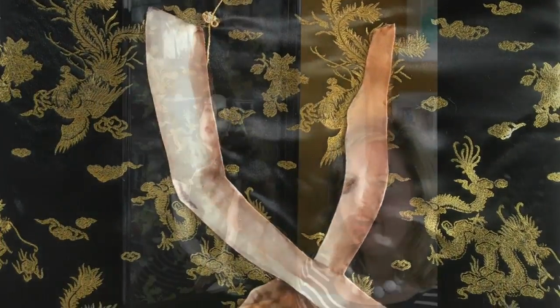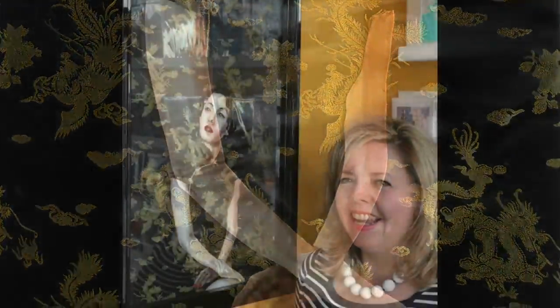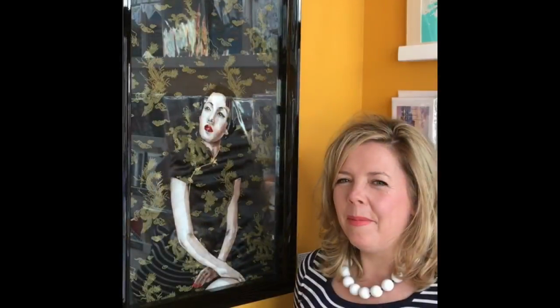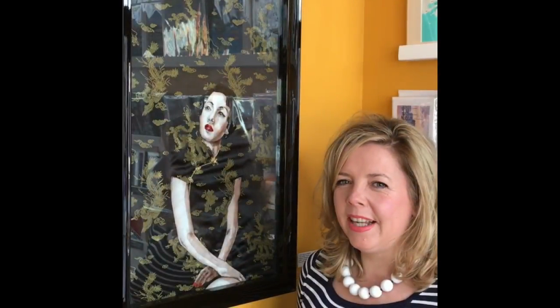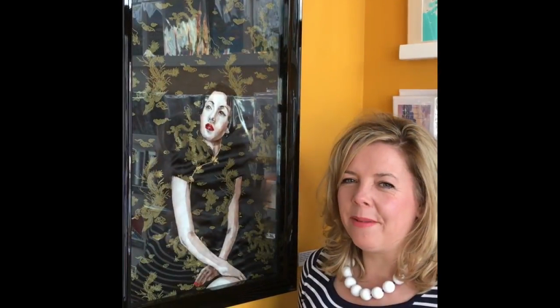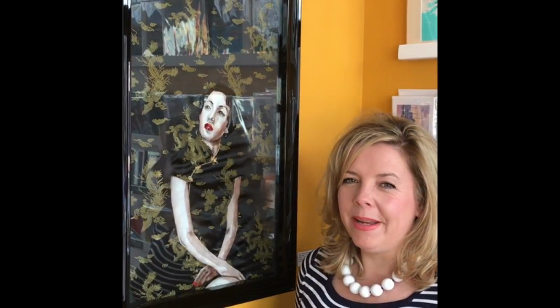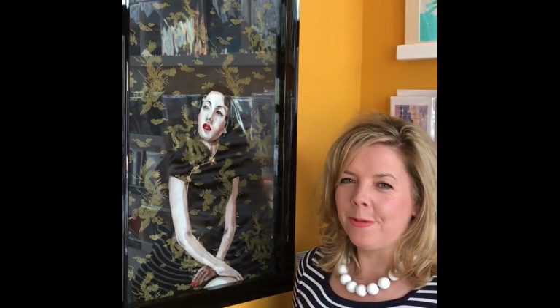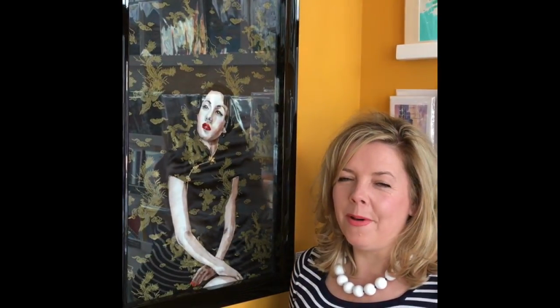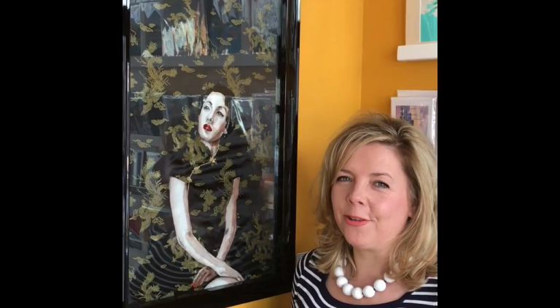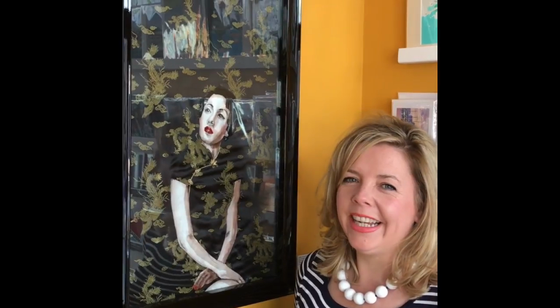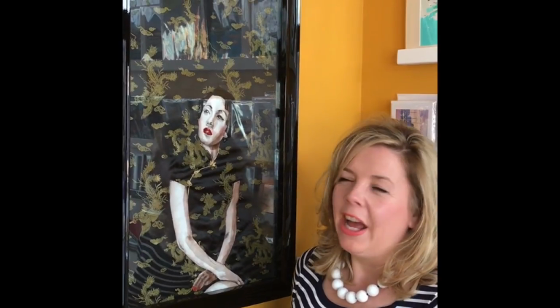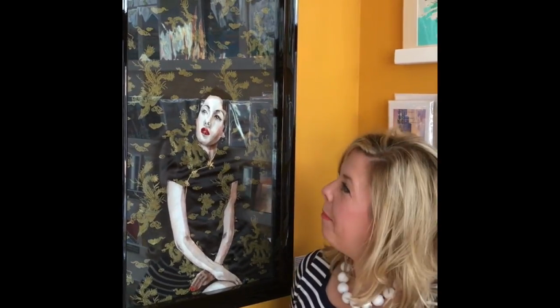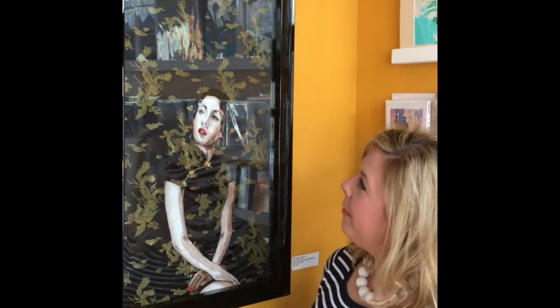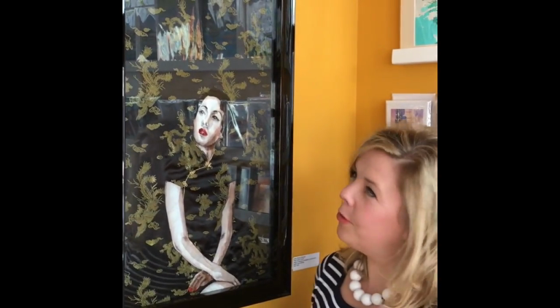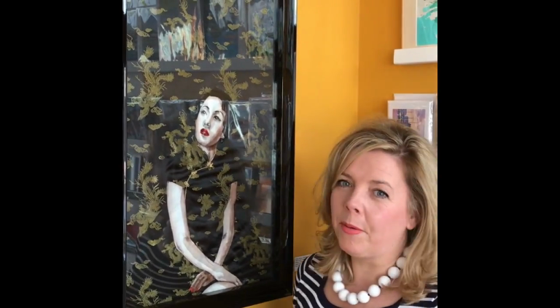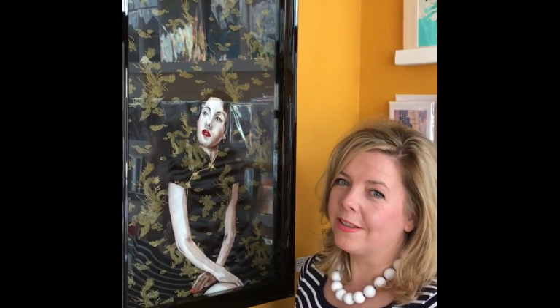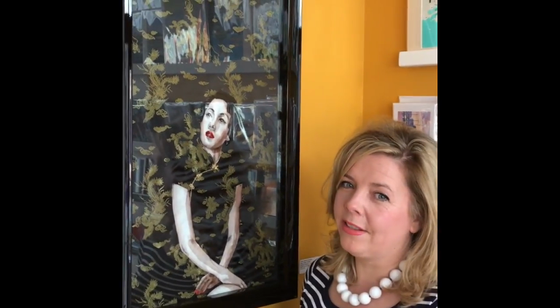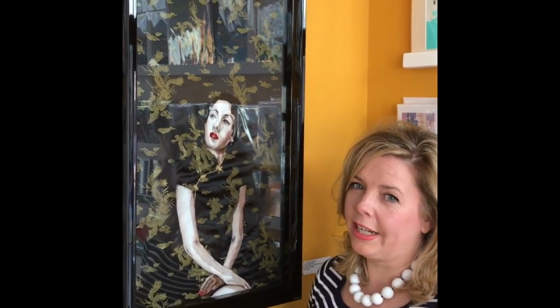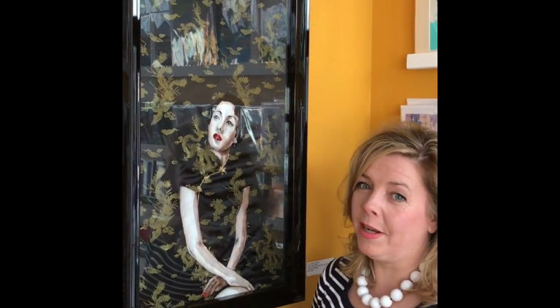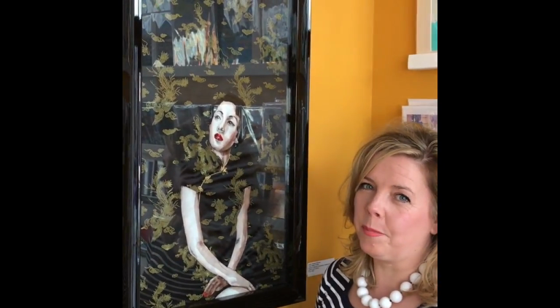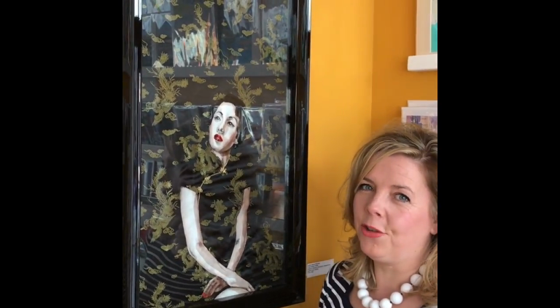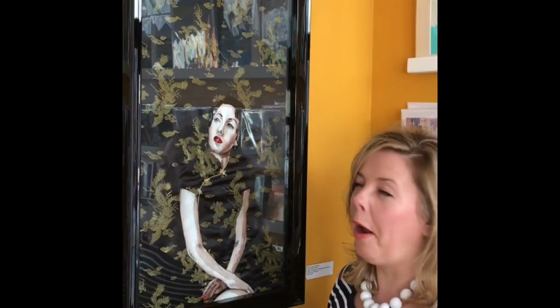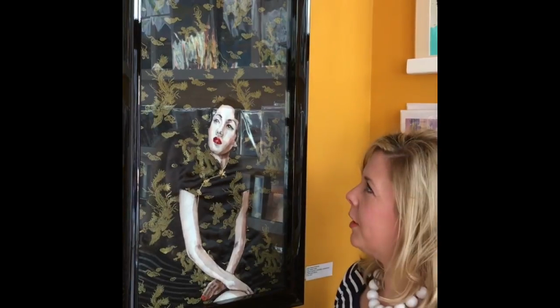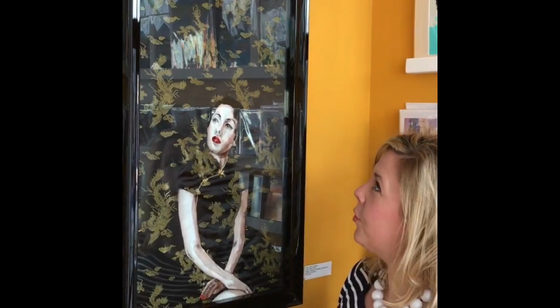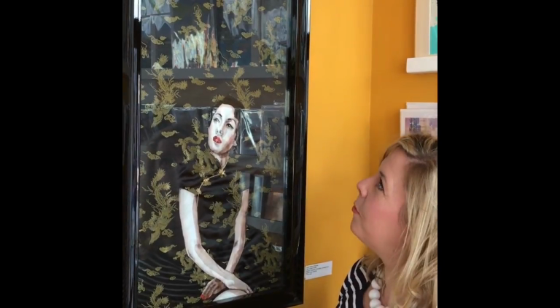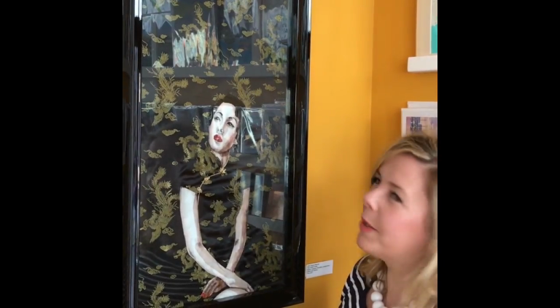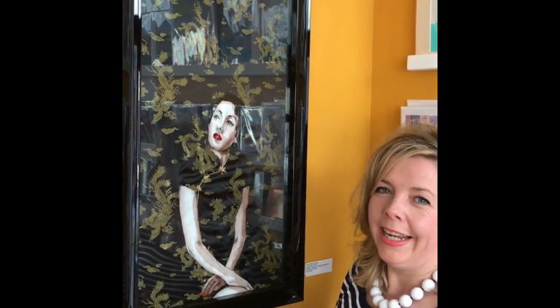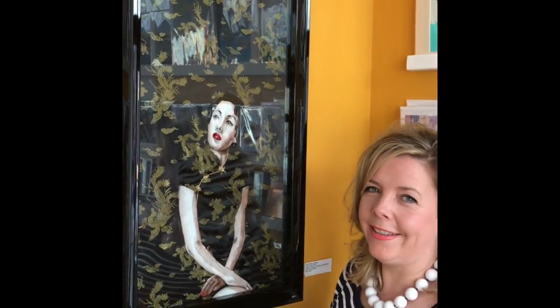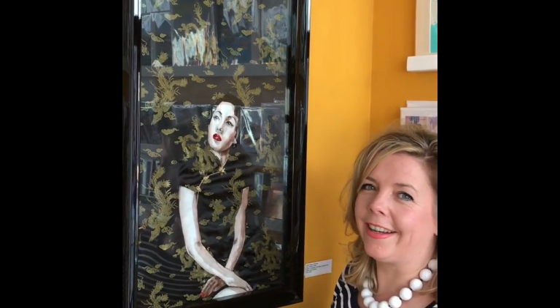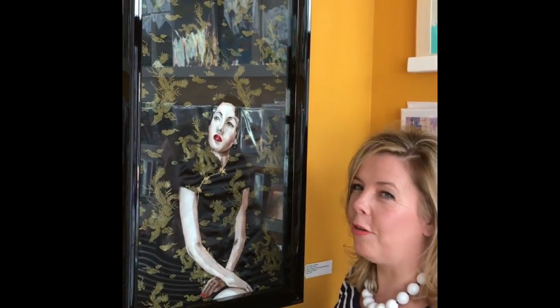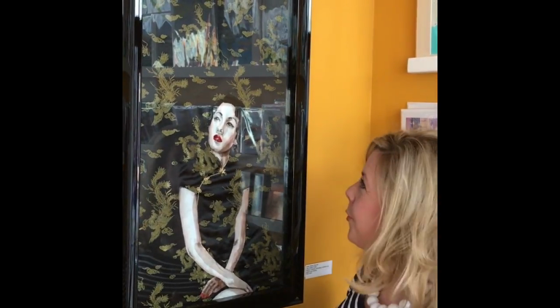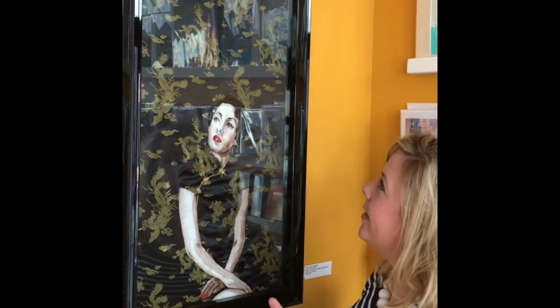Hi there, my name is Stacey Chapman and I'm here from Artsy Craftsy. I'm here to talk about my work today and give a bit of an explanation about how I've actually produced the work, because it isn't necessarily obvious from a distance.